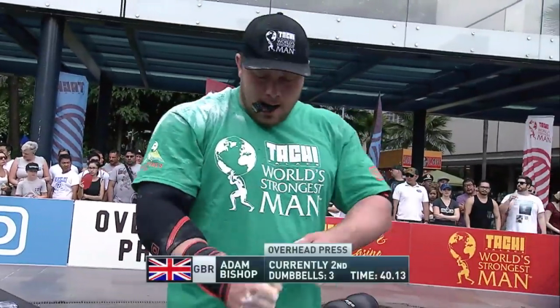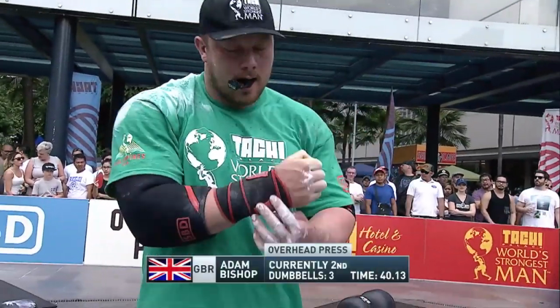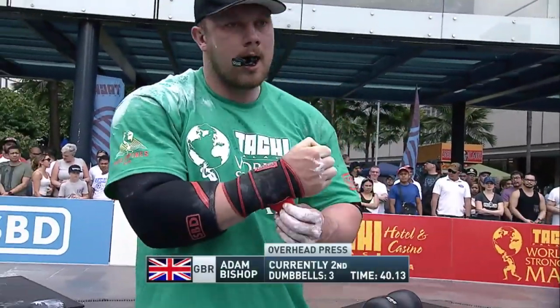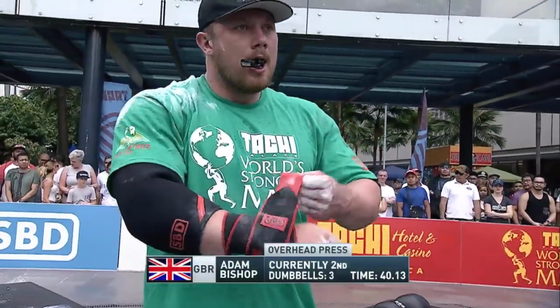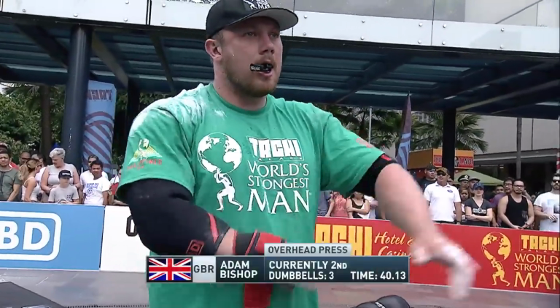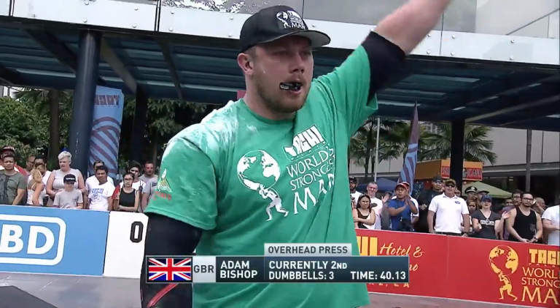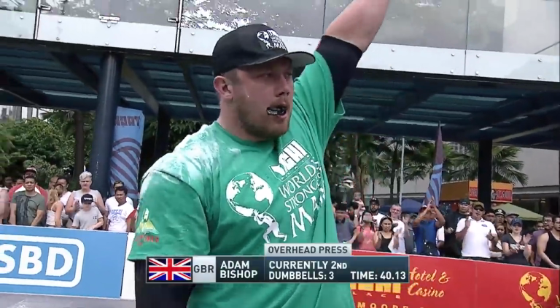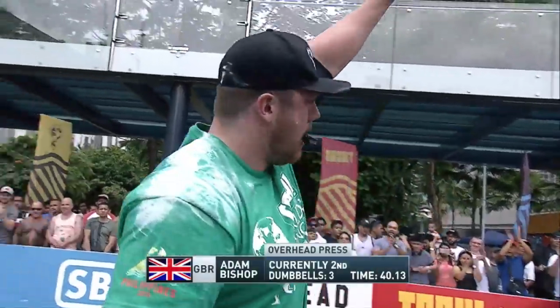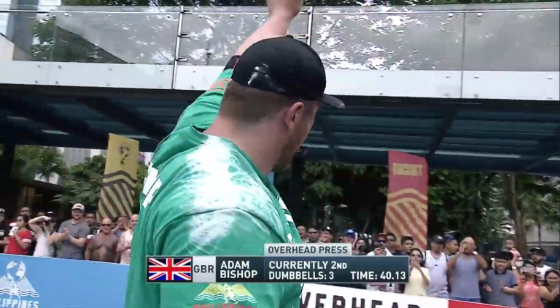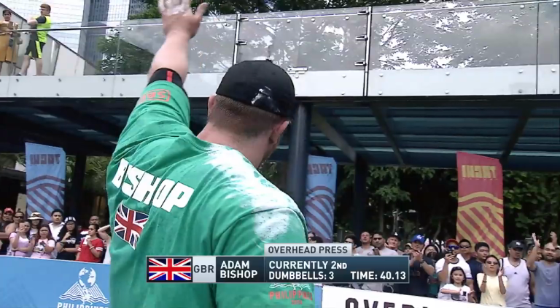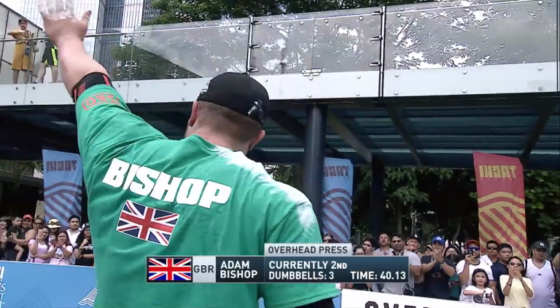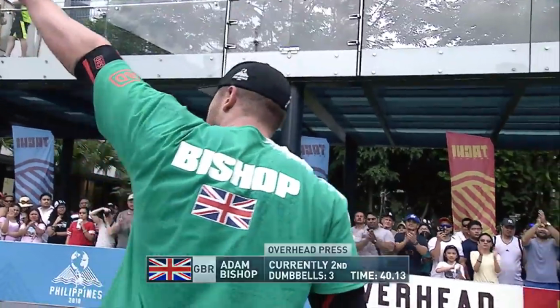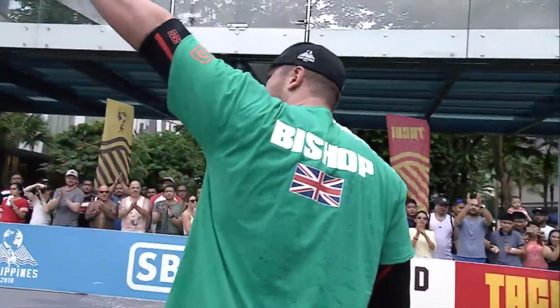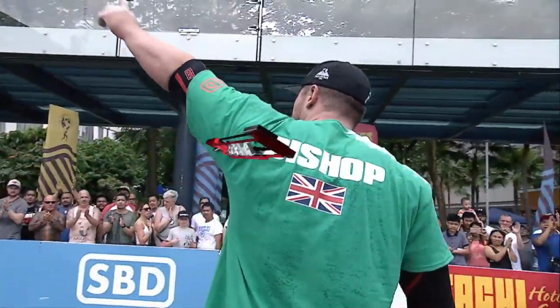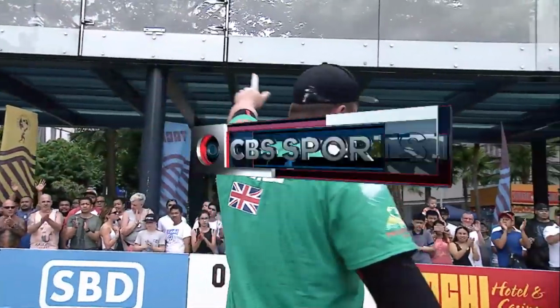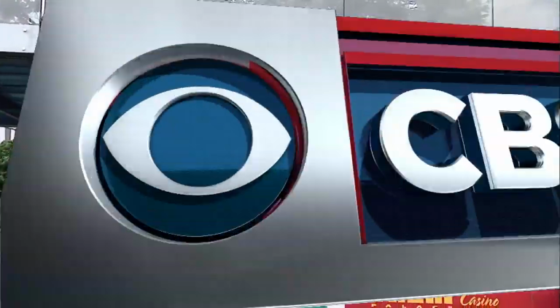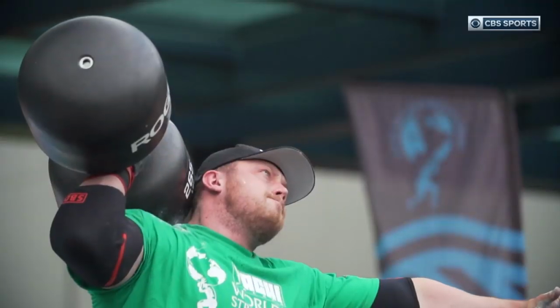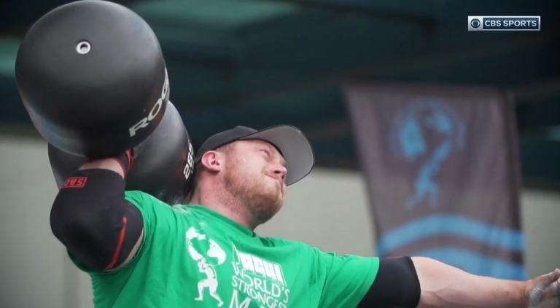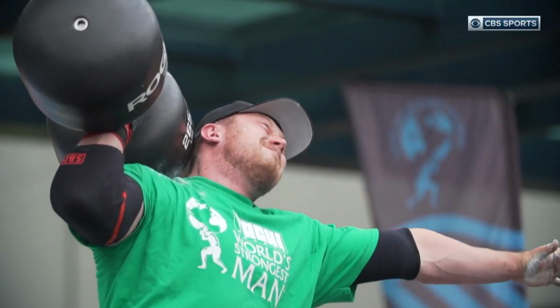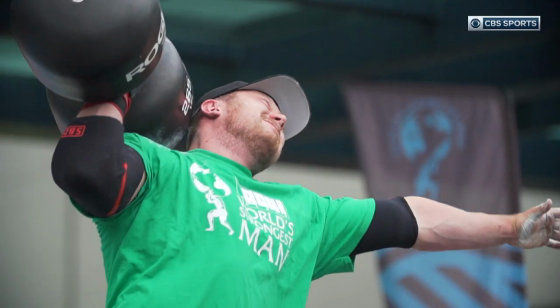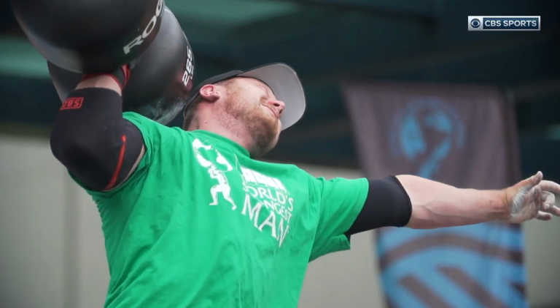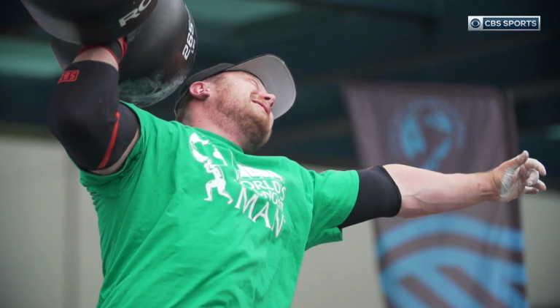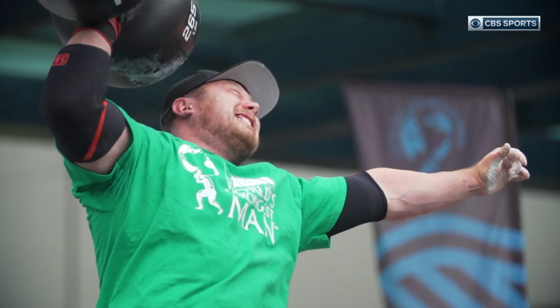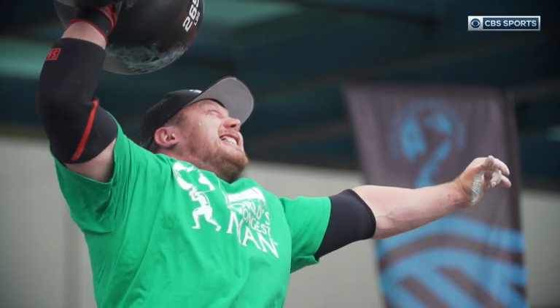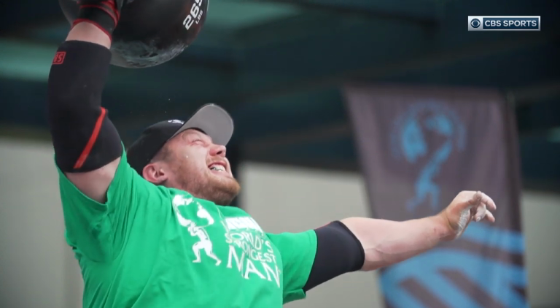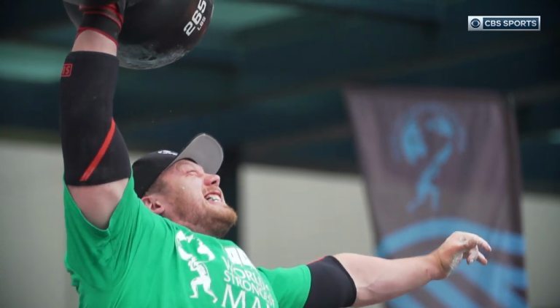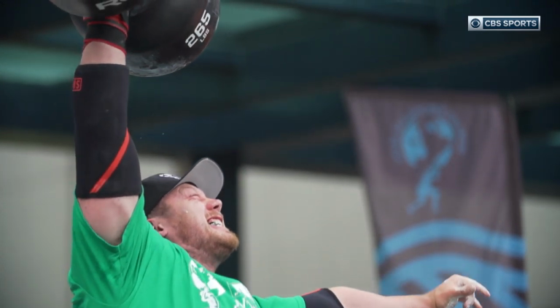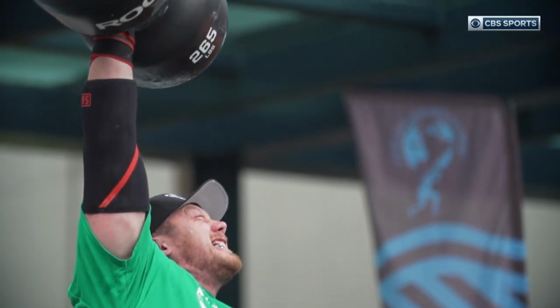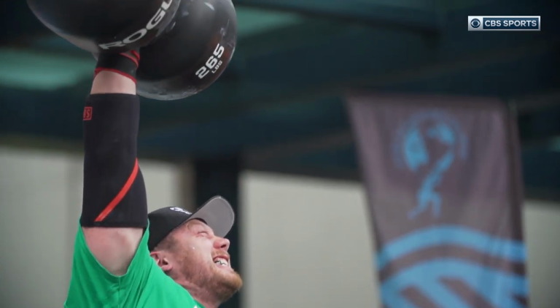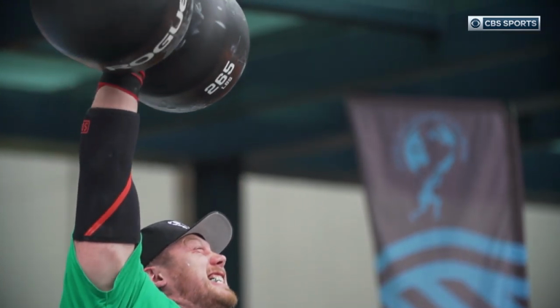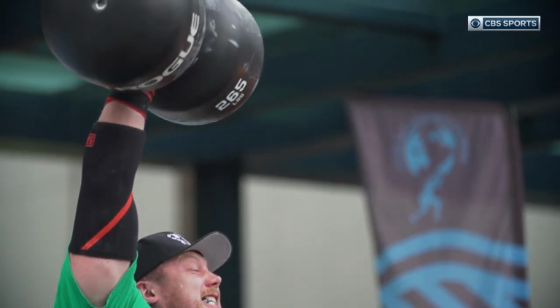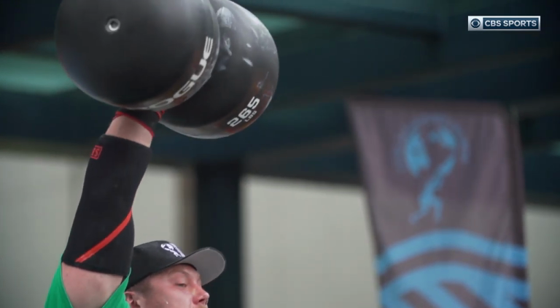Adam Bishop moves into second, getting three dumbbells in 40.13. Bishop had to dig deep through the first three bells, yet still had enough to get the fourth overhead — but just couldn't lock it out.